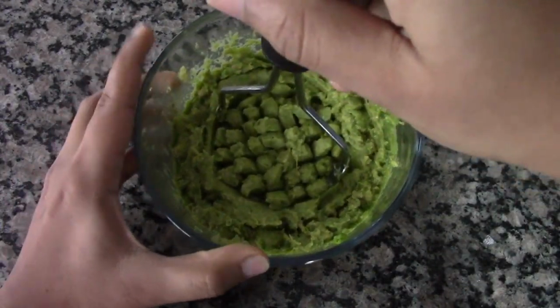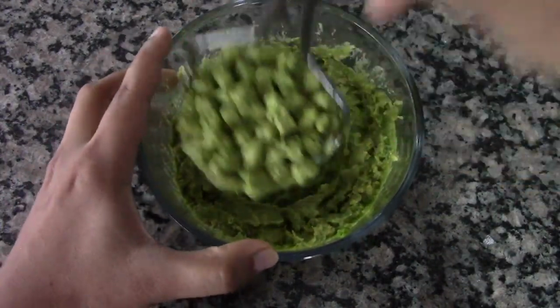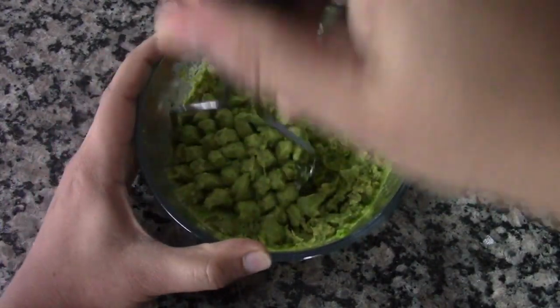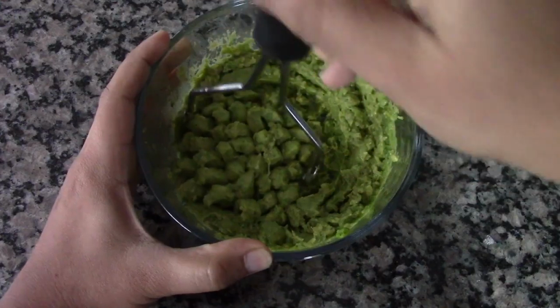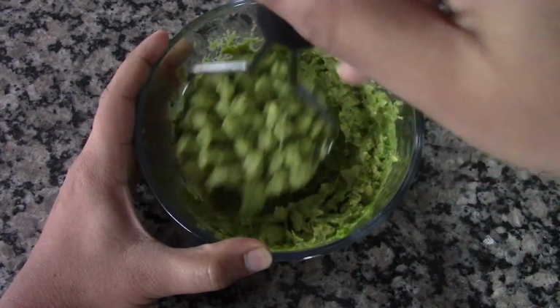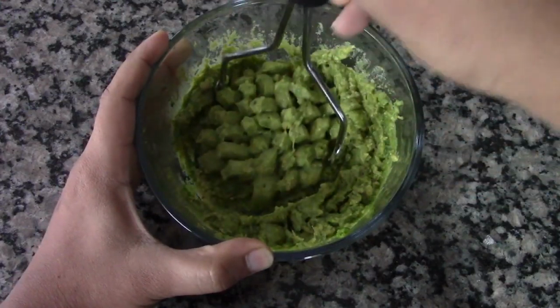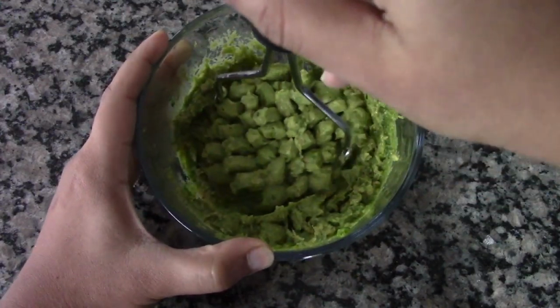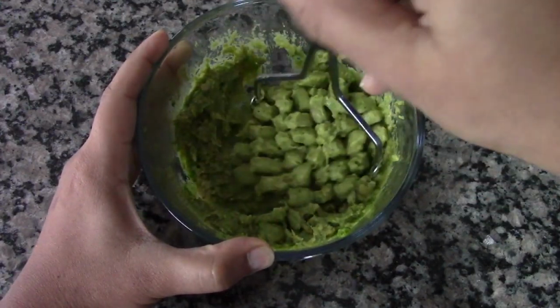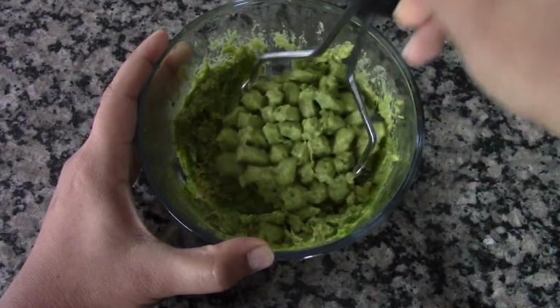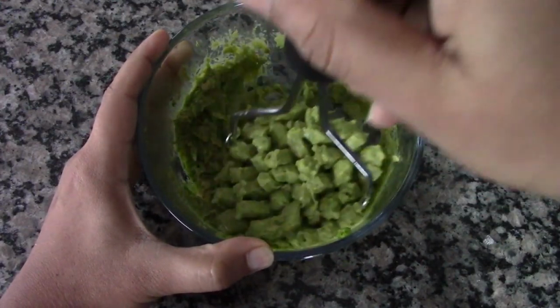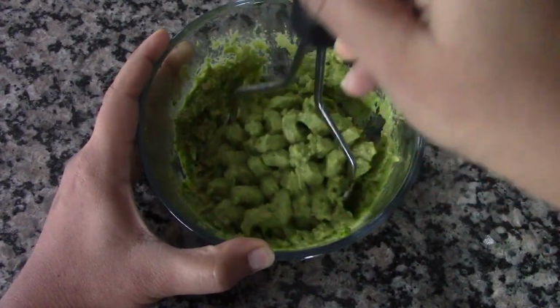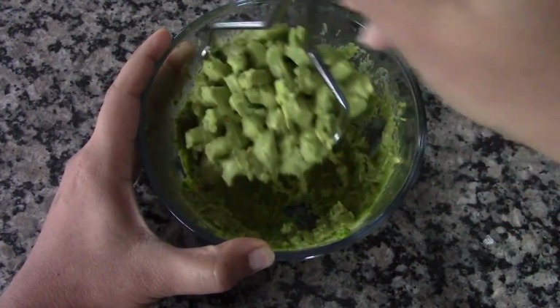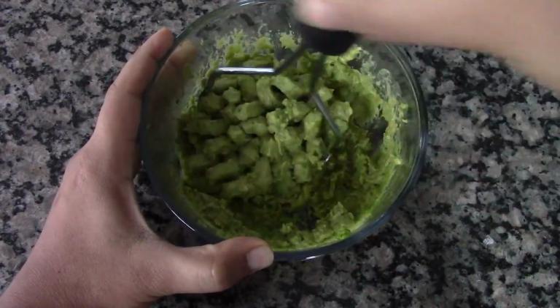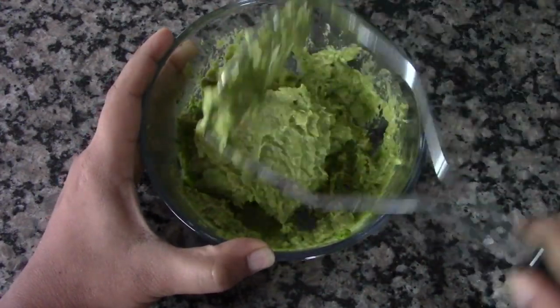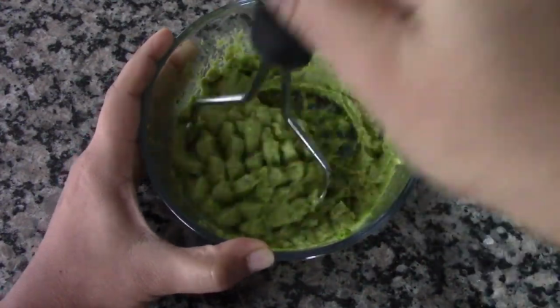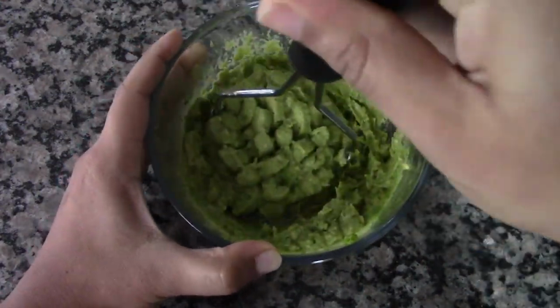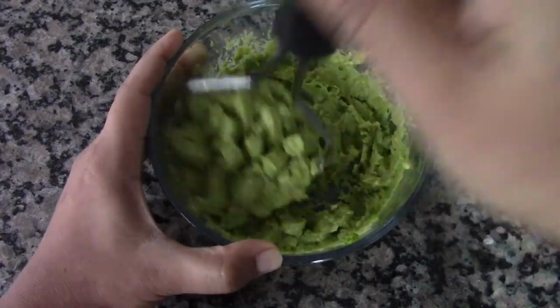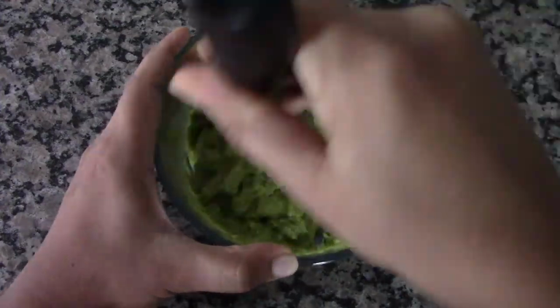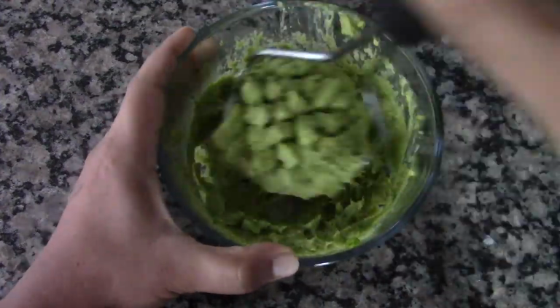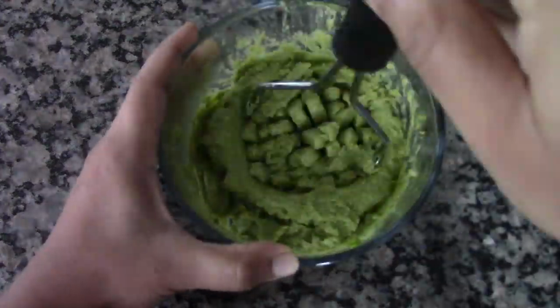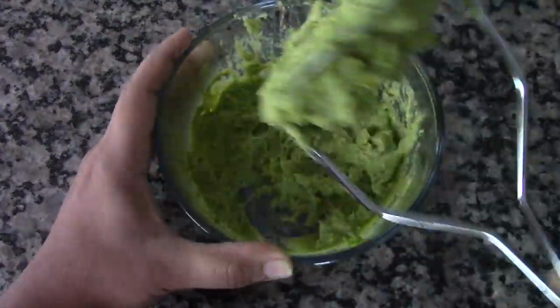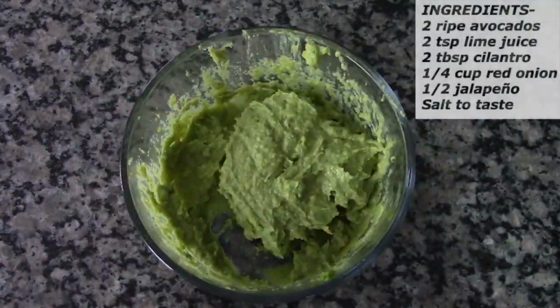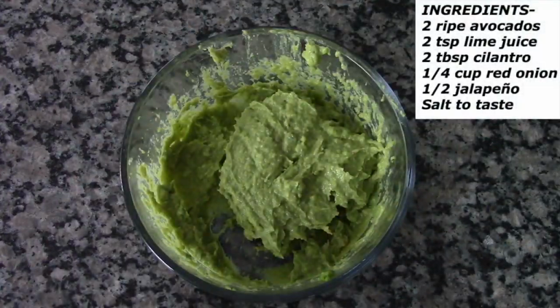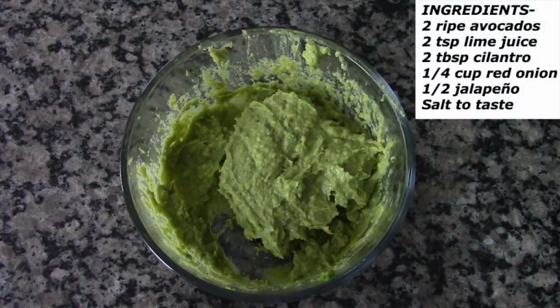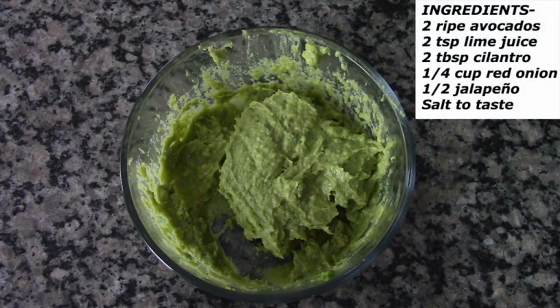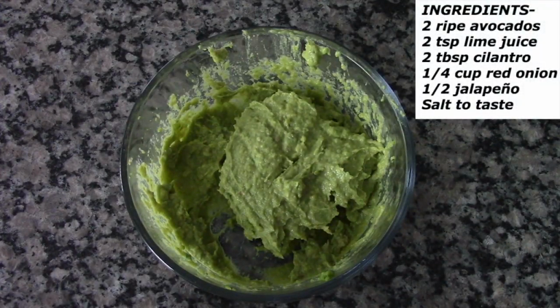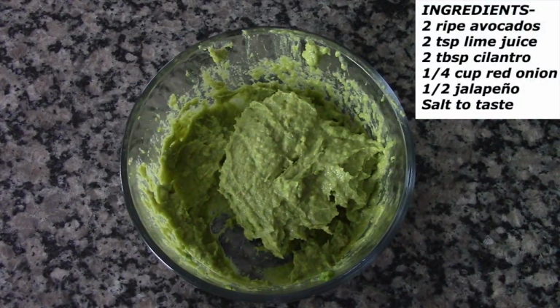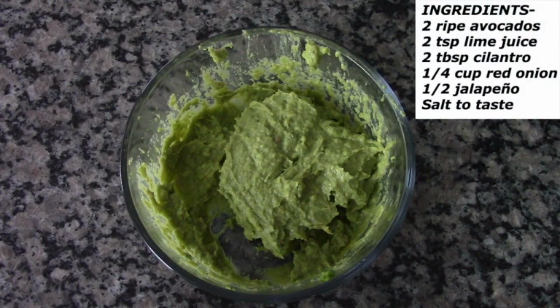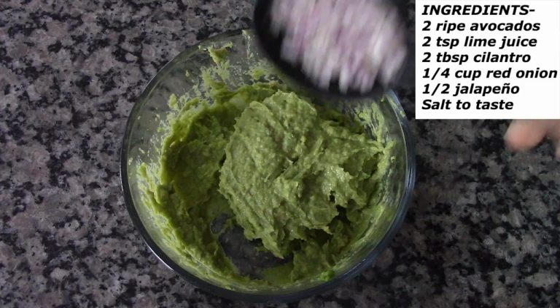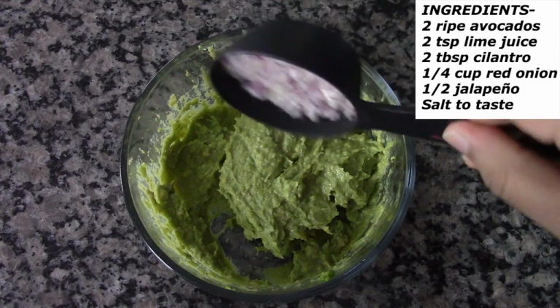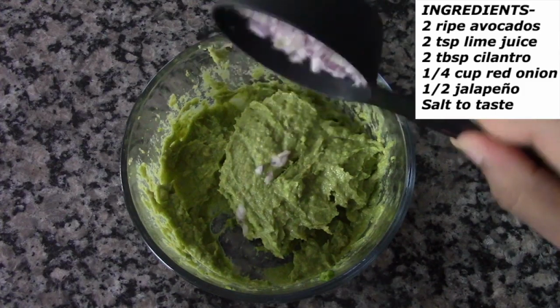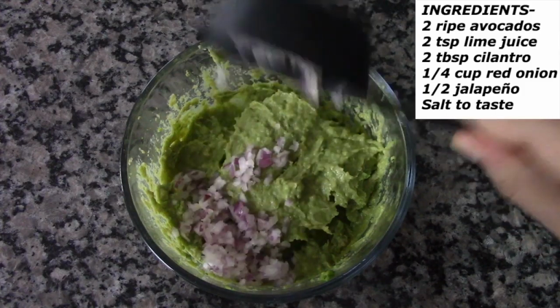First, scoop out the flesh of the two ripe avocados and mash it well with a potato masher until it turns creamy. Once it turns very creamy, let's add all the ingredients to it.